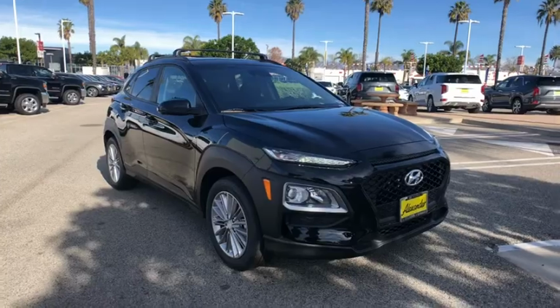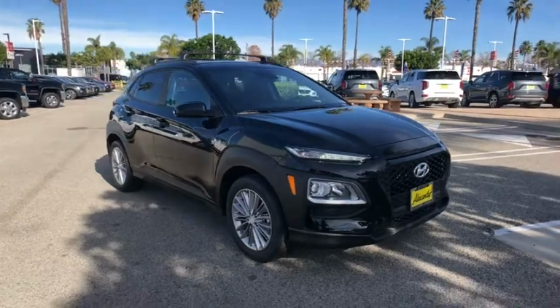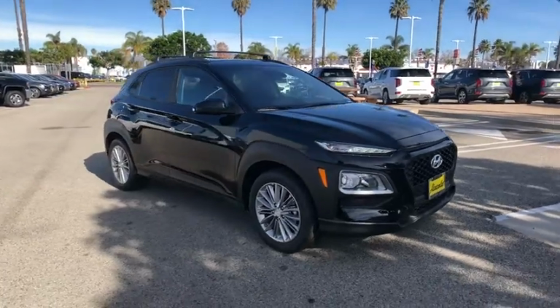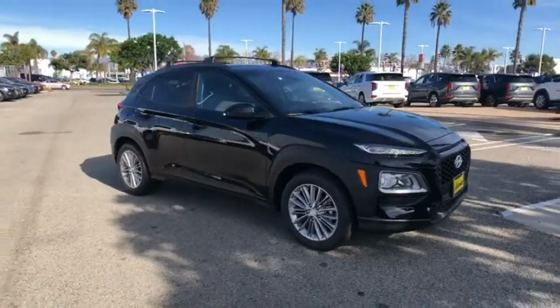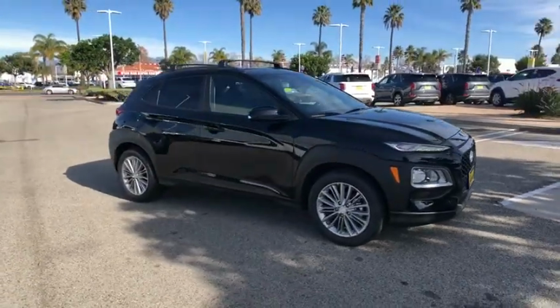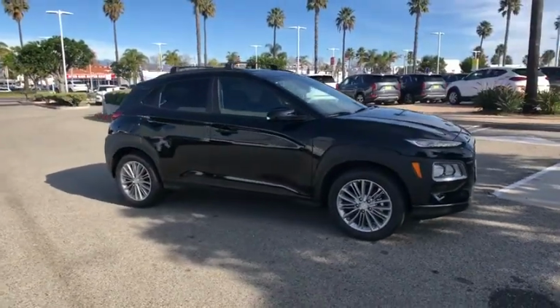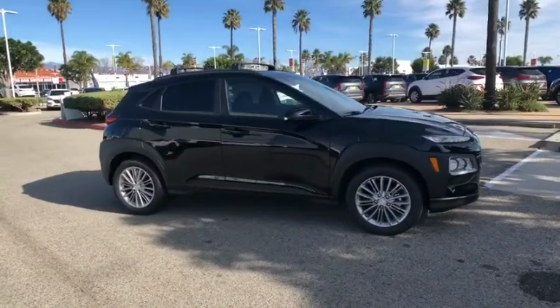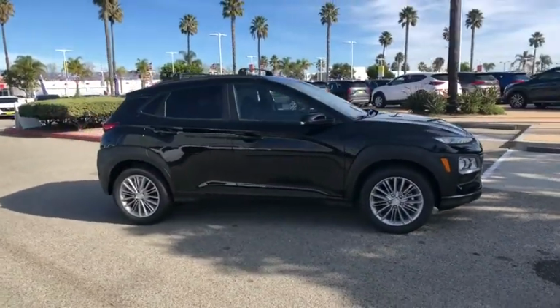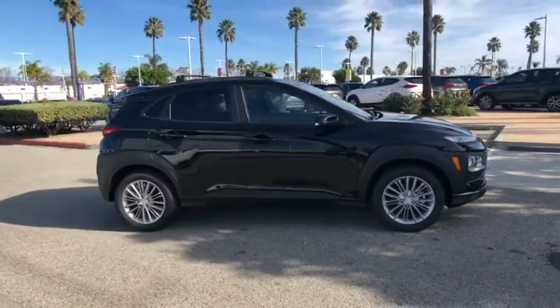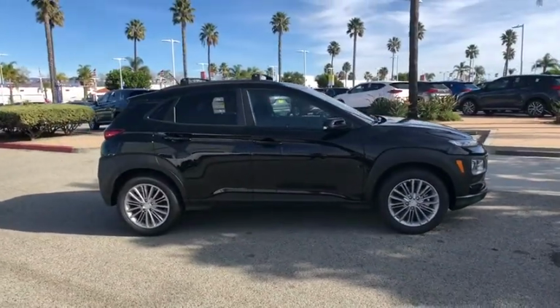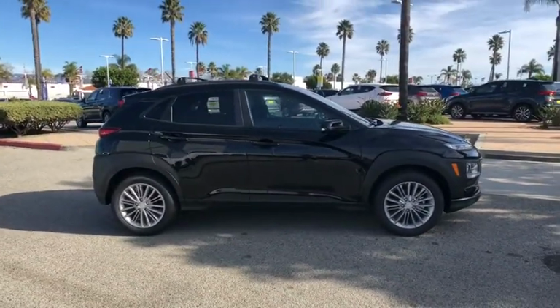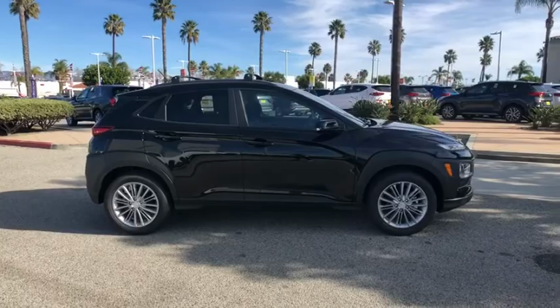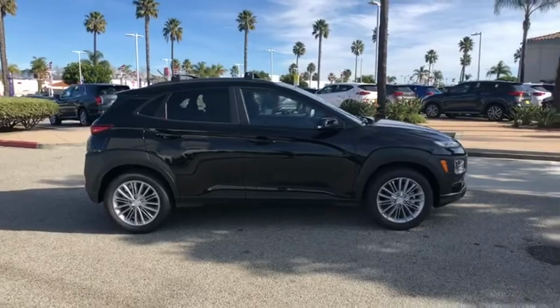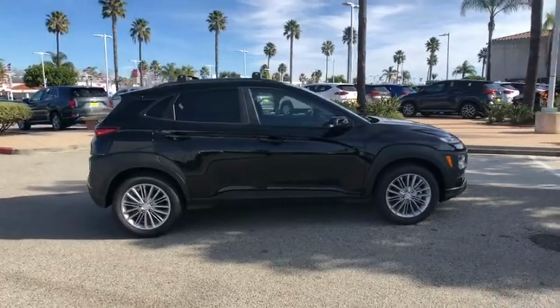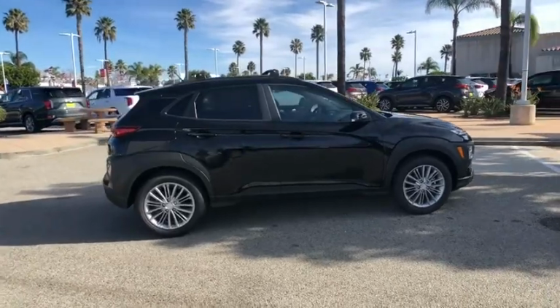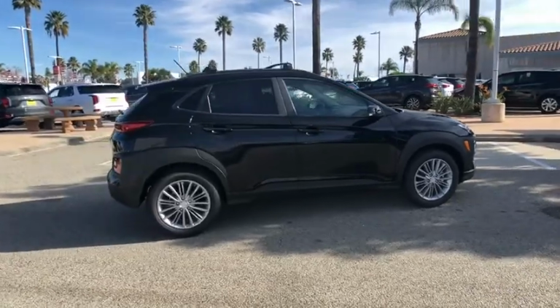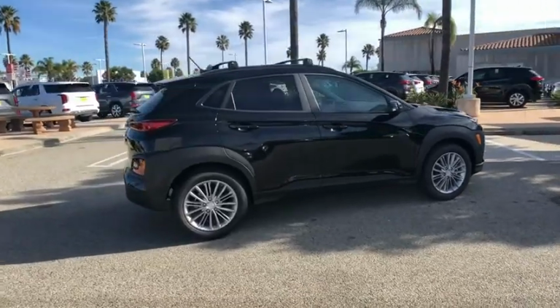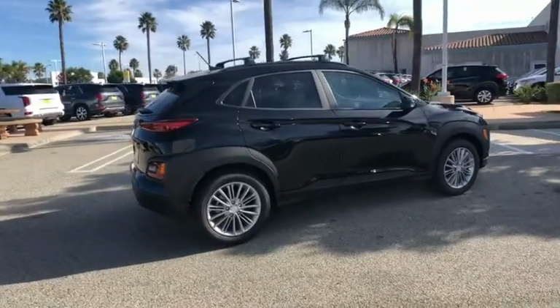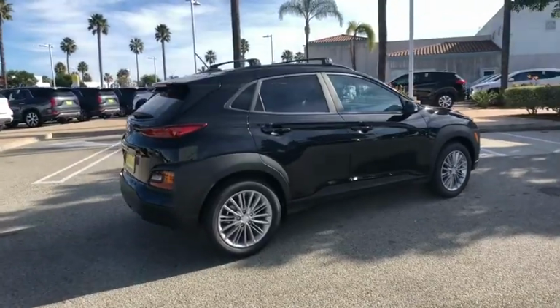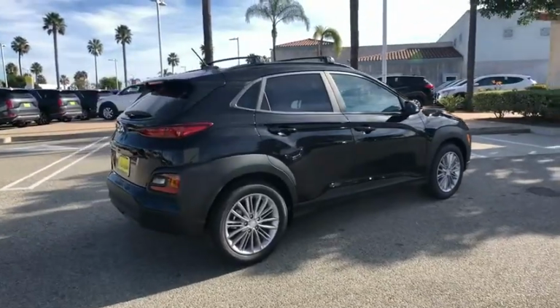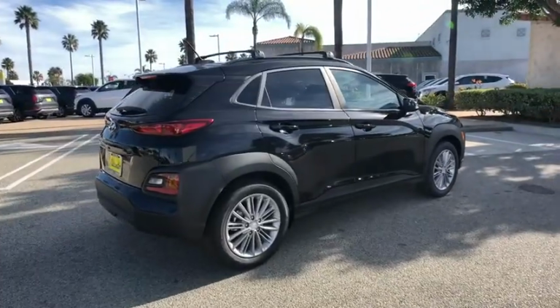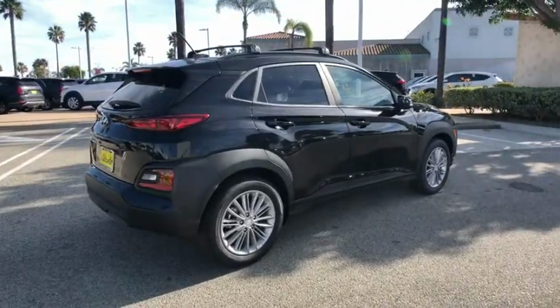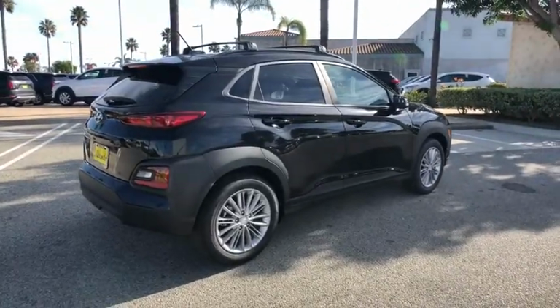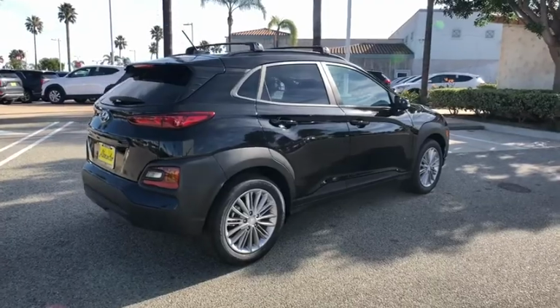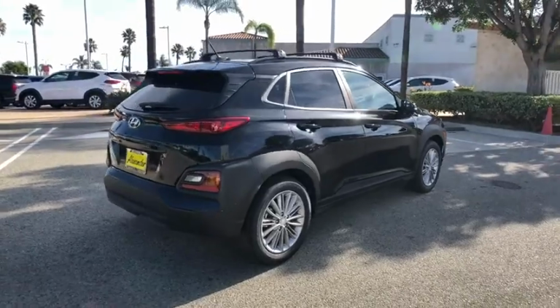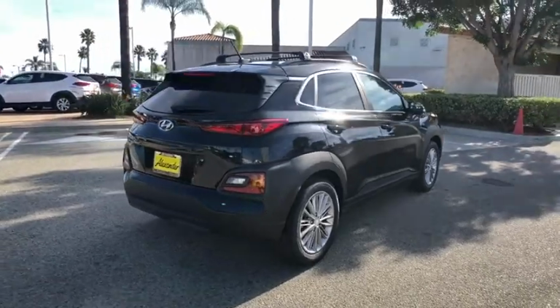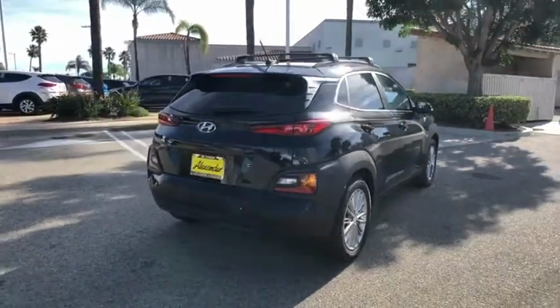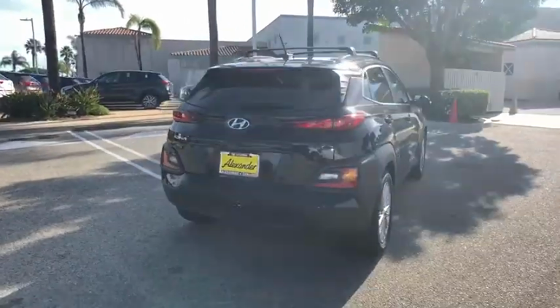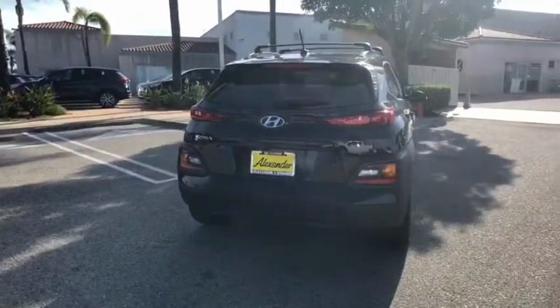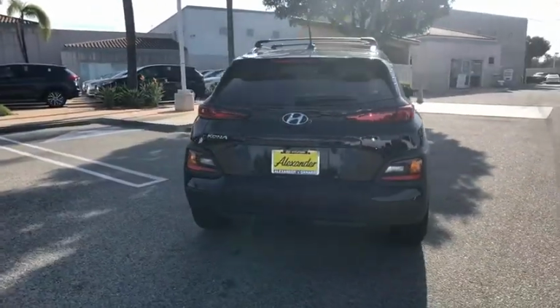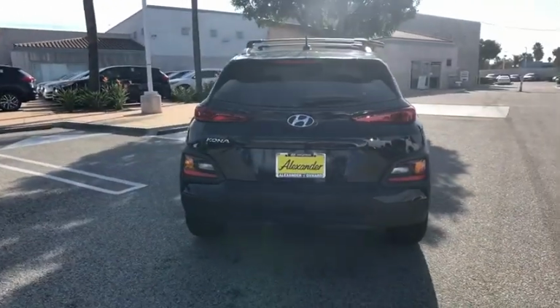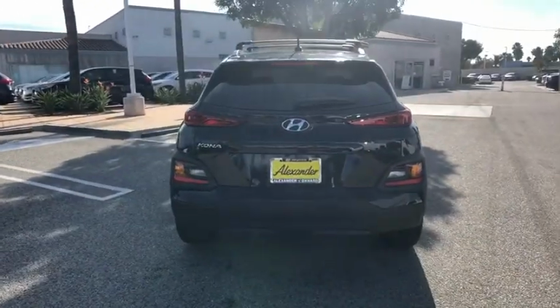We are pleased to show you the 2020 Hyundai Kona. The Hyundai Kona provides a wide variety of functionality in a small SUV body. The energetic design is perfect for those looking to marry their adventurous side with their urban lifestyle.